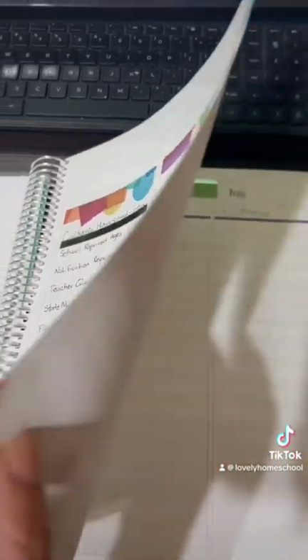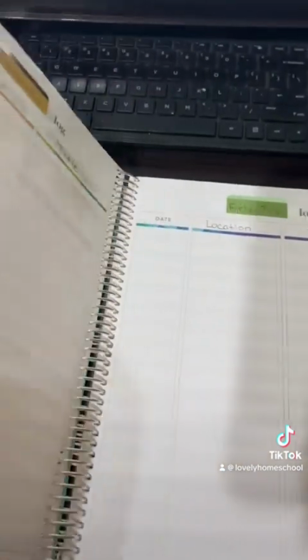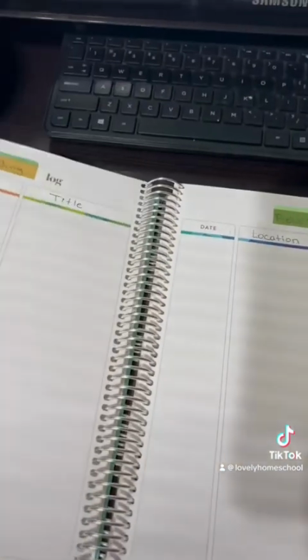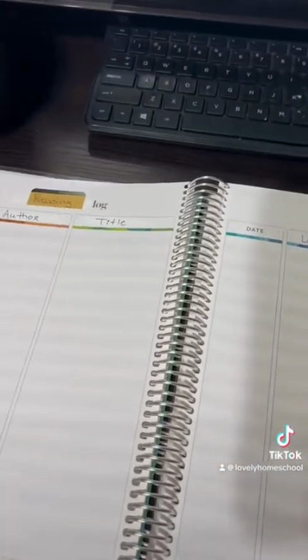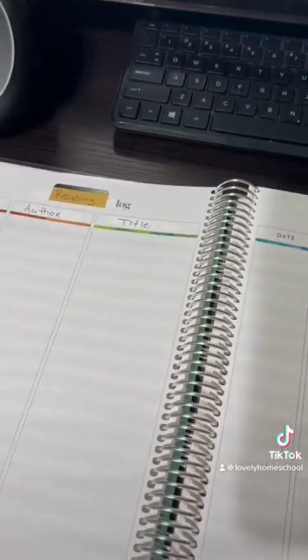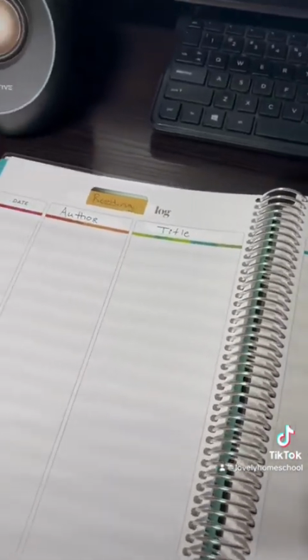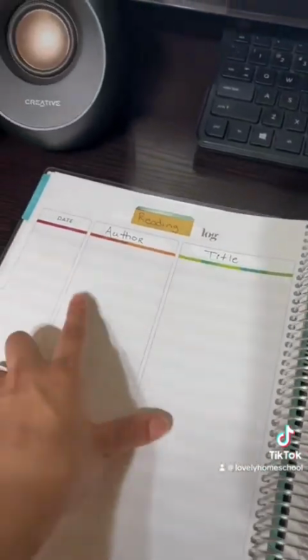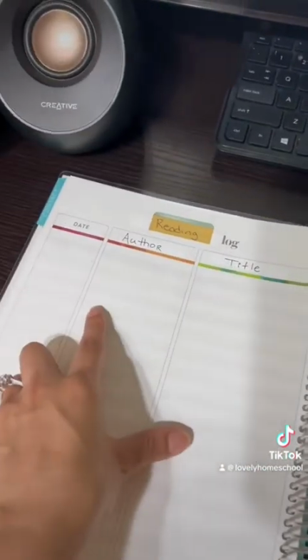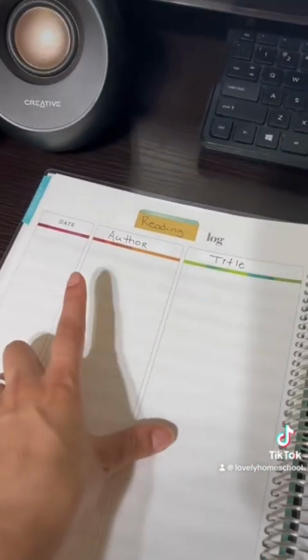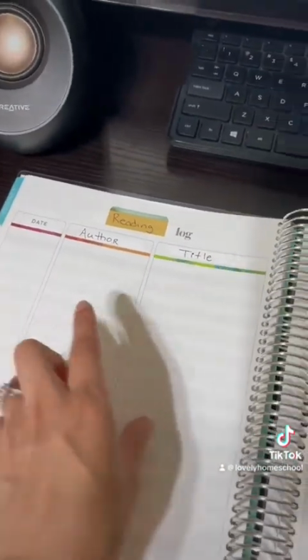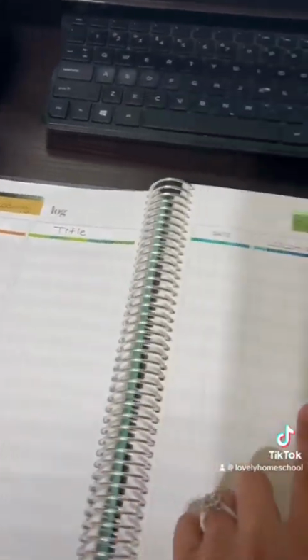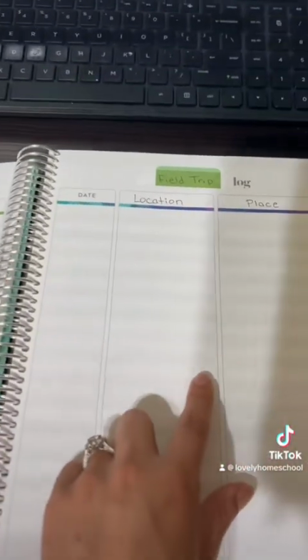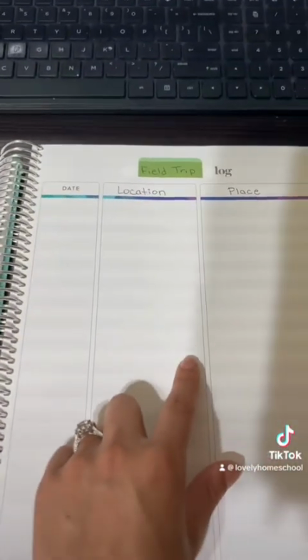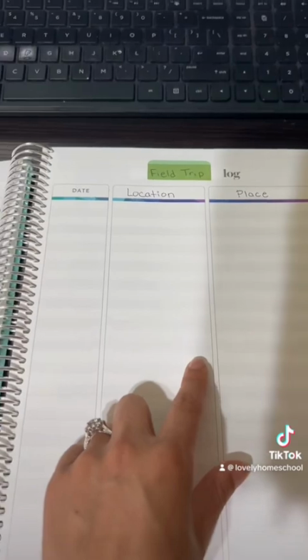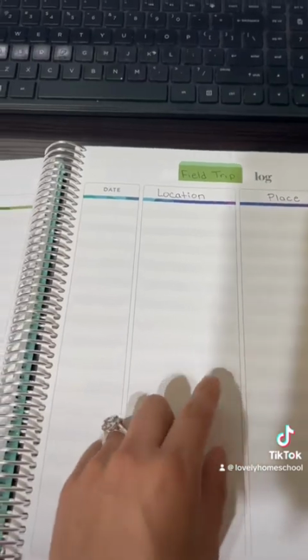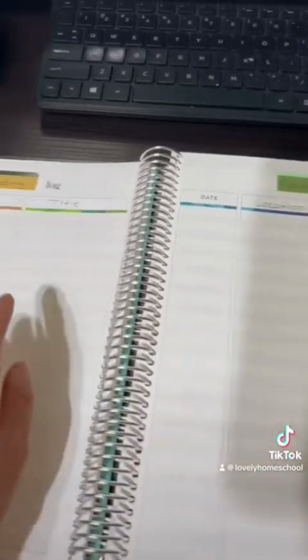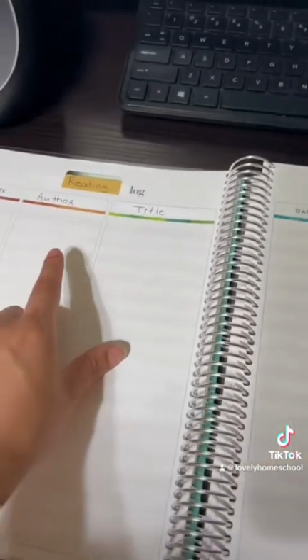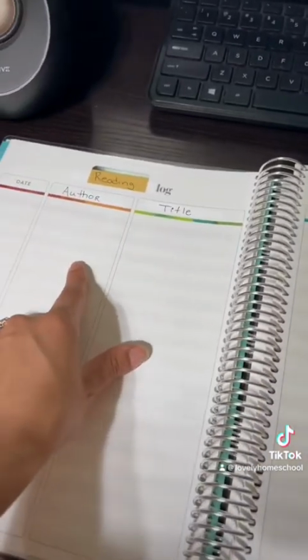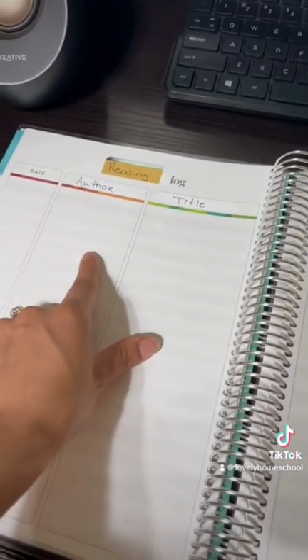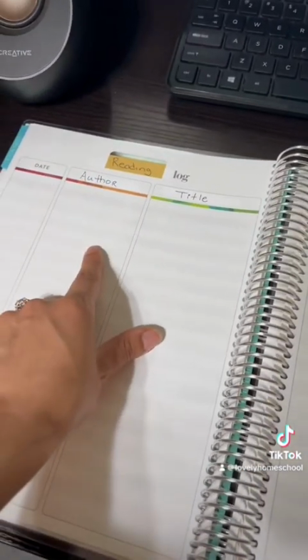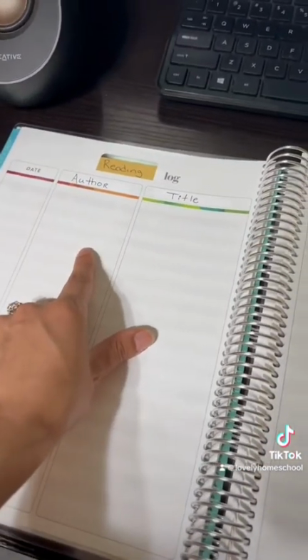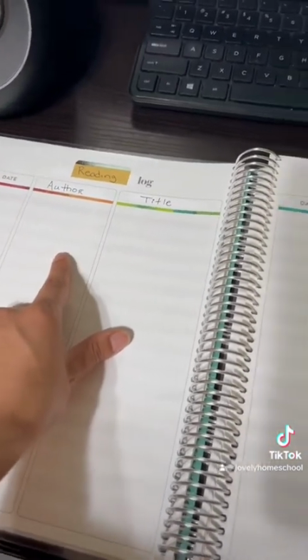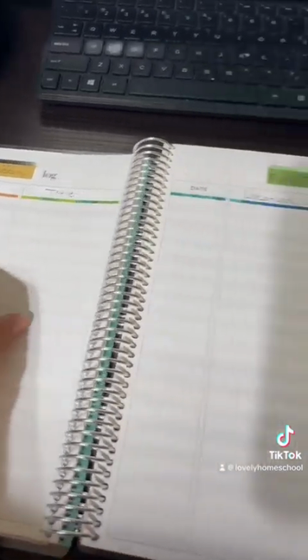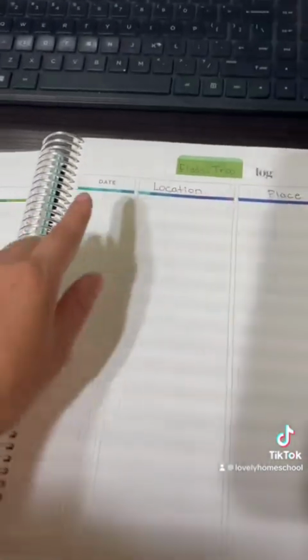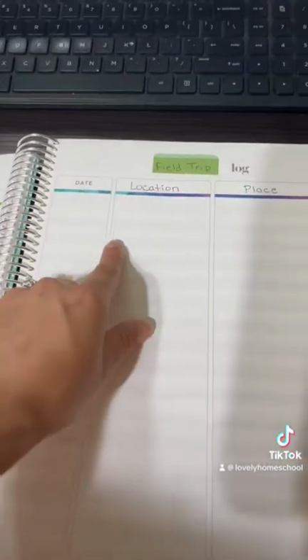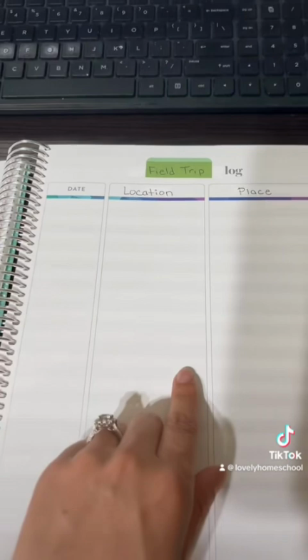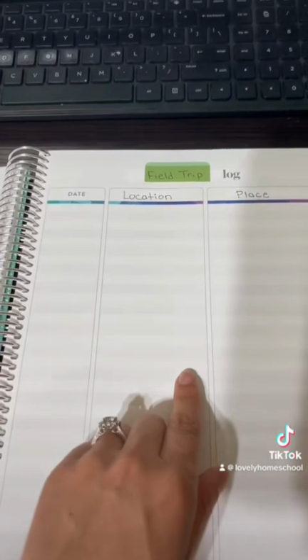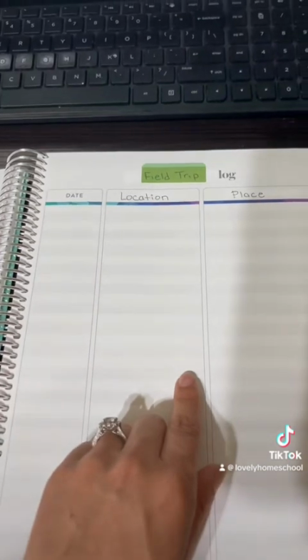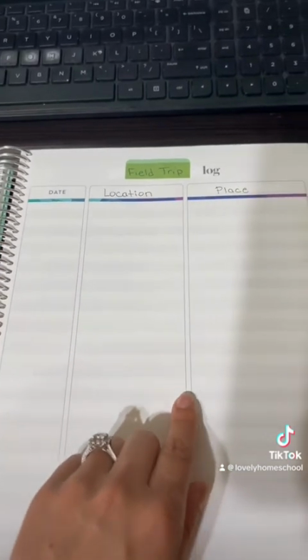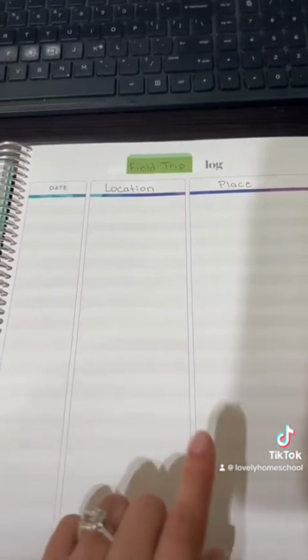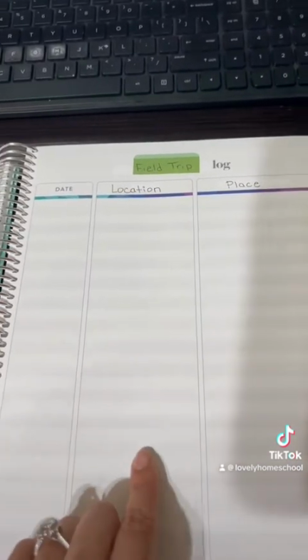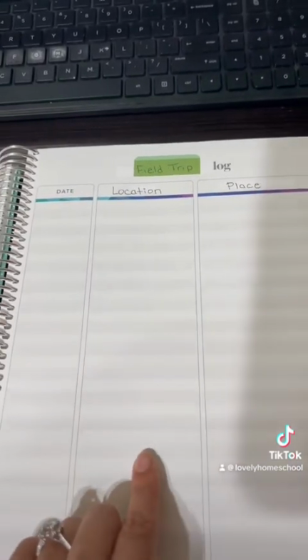What I liked about this is that it had a communication log, but I went ahead and turned it into our reading log for my oldest, as well as a field trip log for everyone.